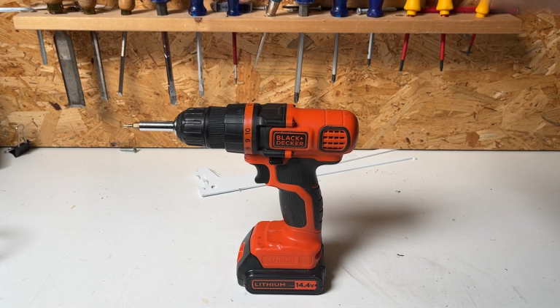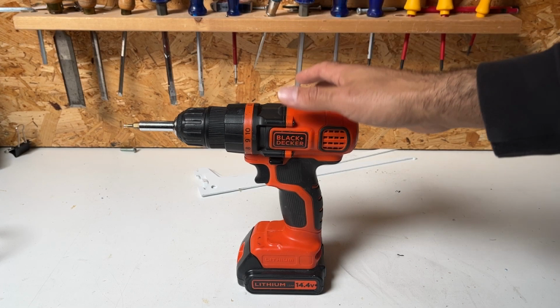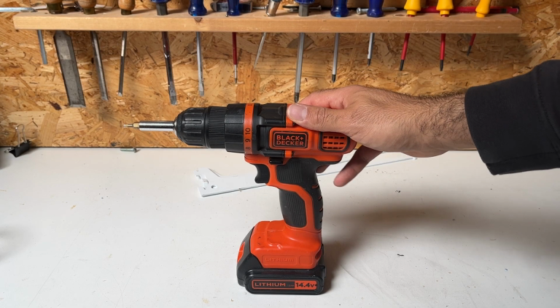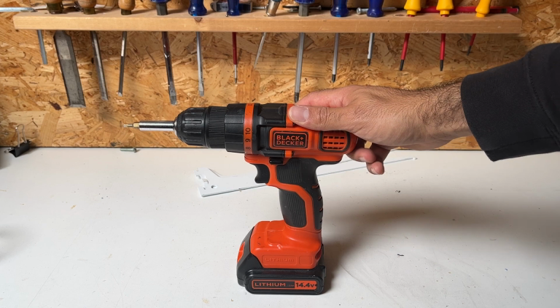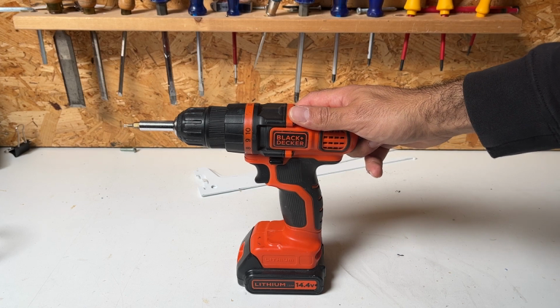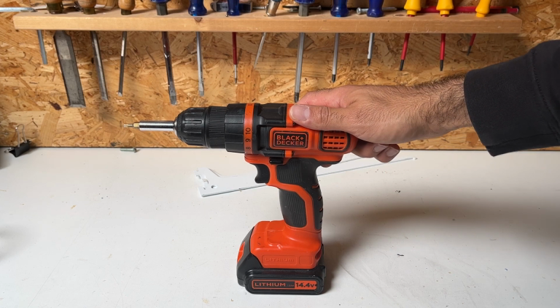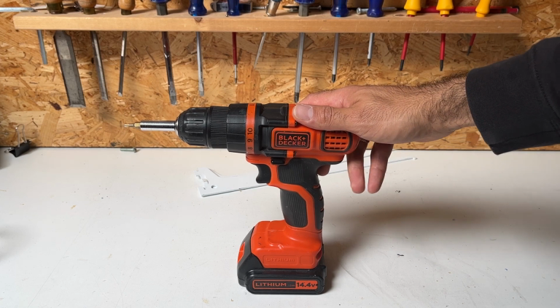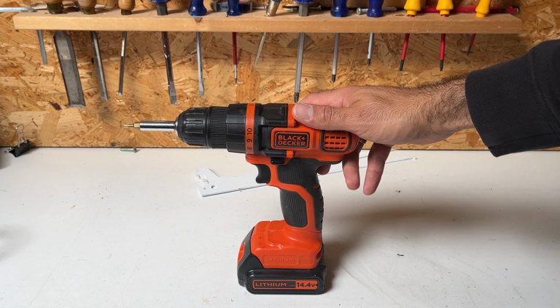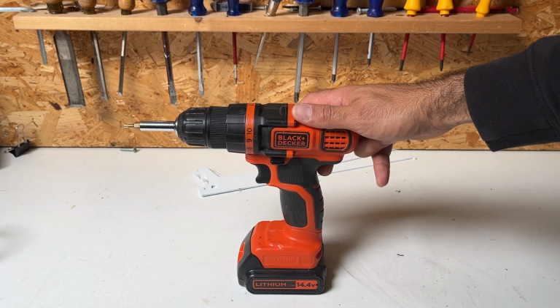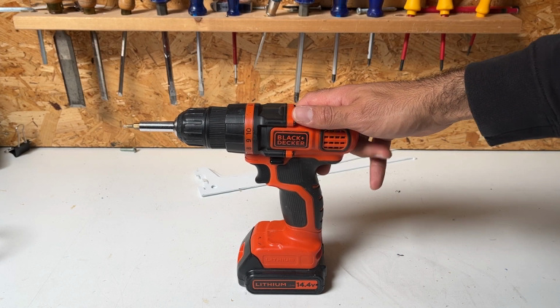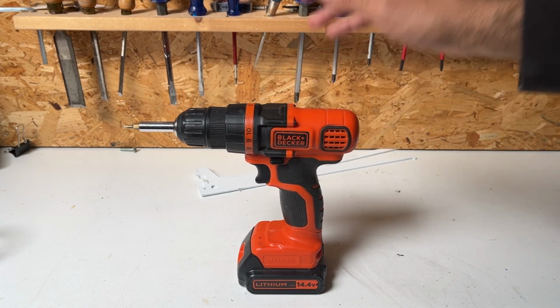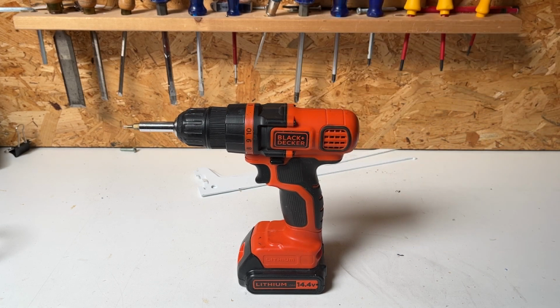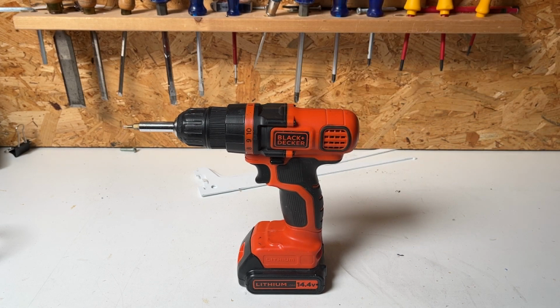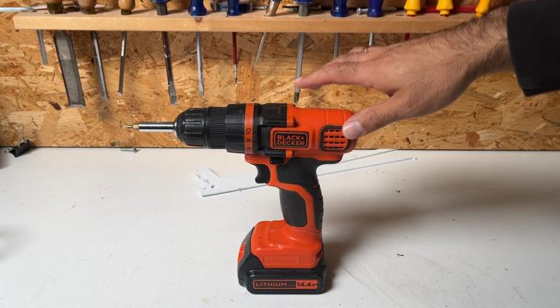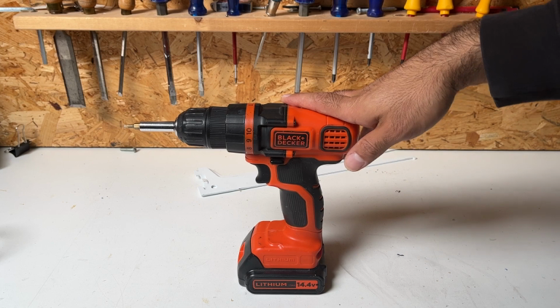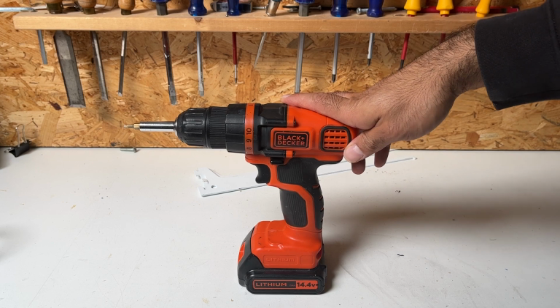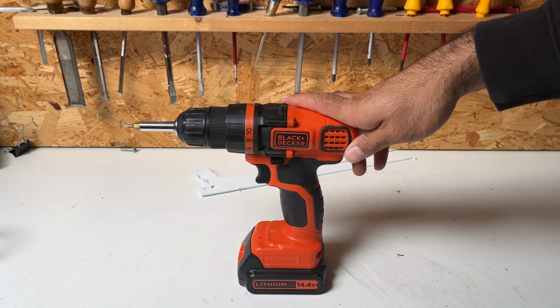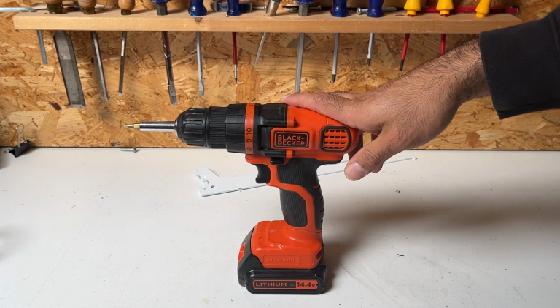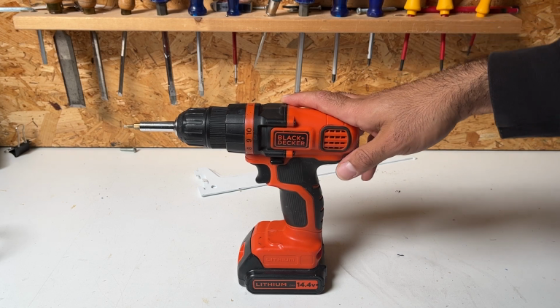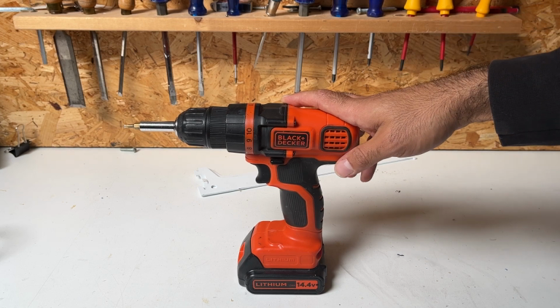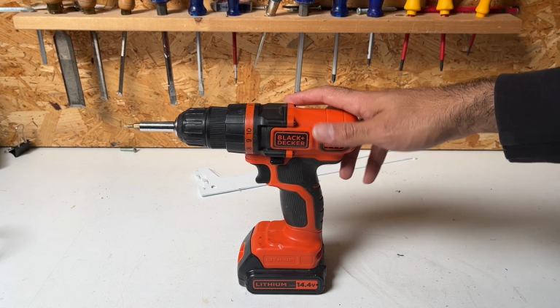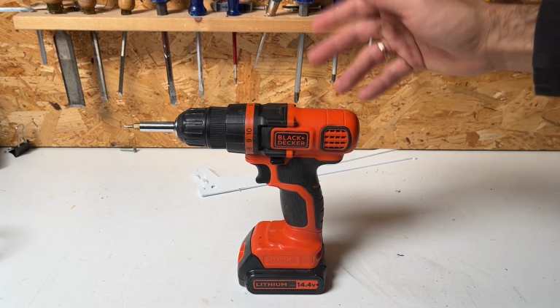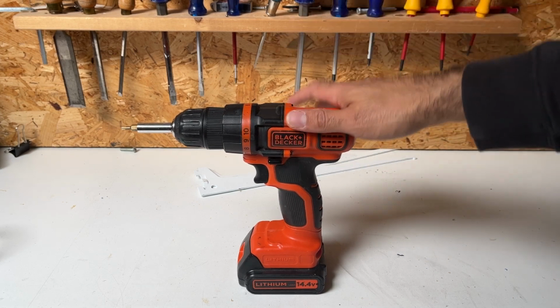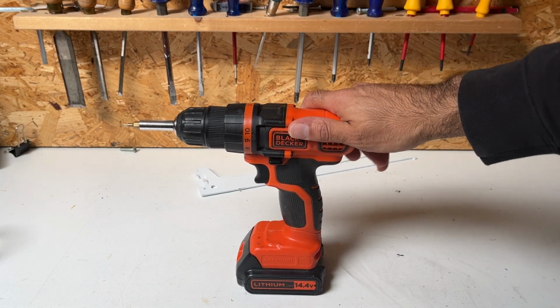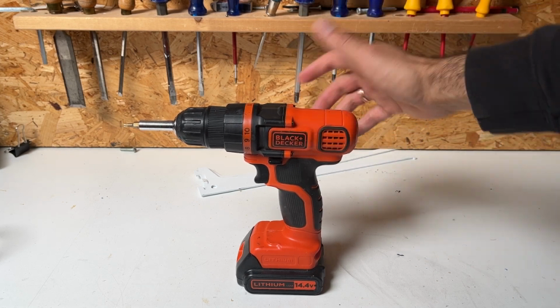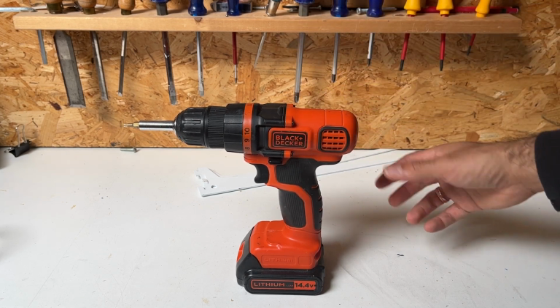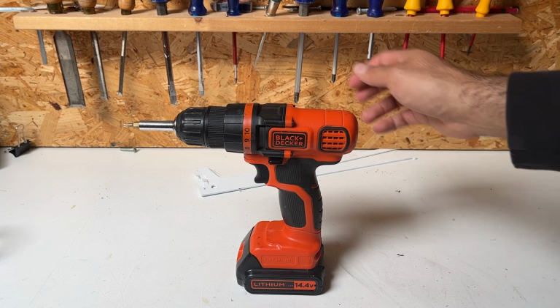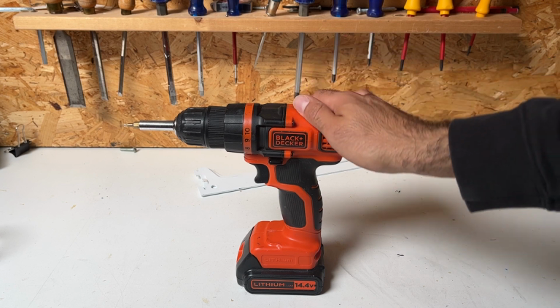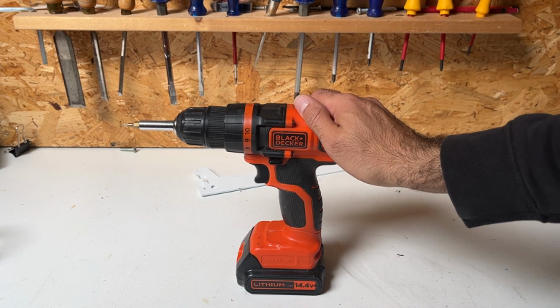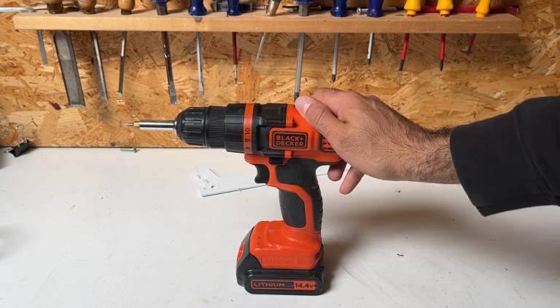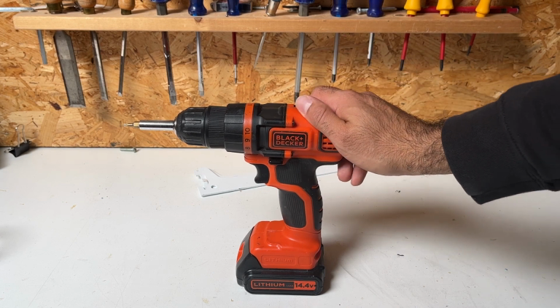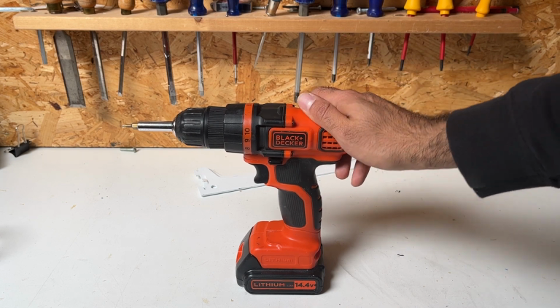Hey guys, today I want to do a quick review of my Black and Decker drill. I've had this drill for many years — at least 10, though I'm not exactly sure. I thought let's hop on camera and do a 10-plus year review and tell you all the ins and outs so you know everything before you buy this product.